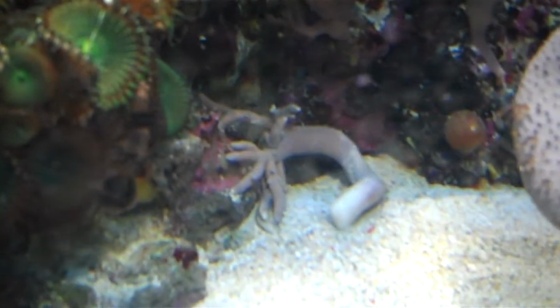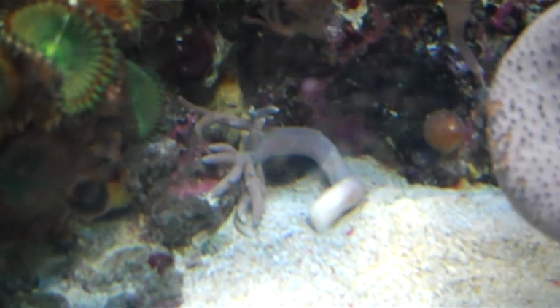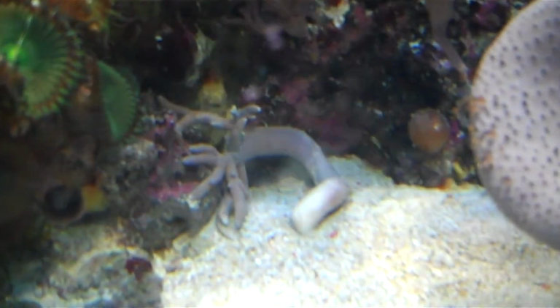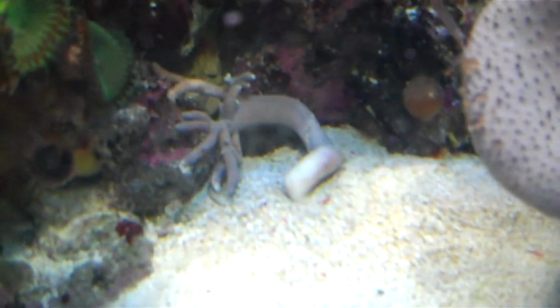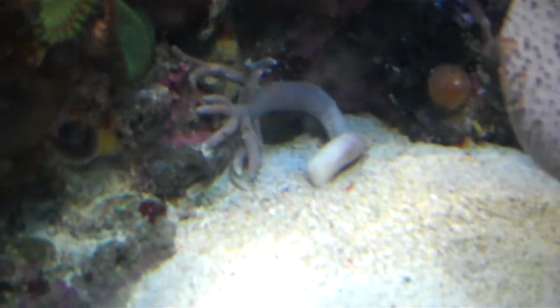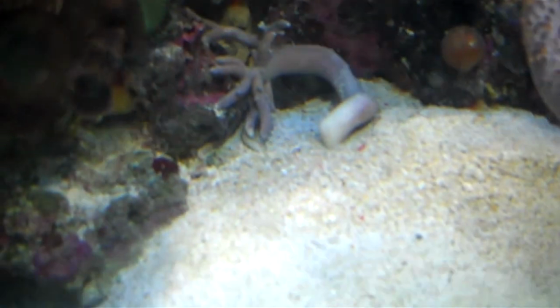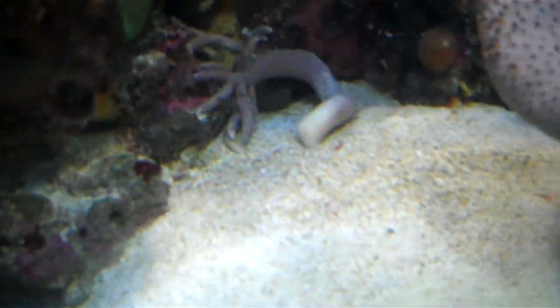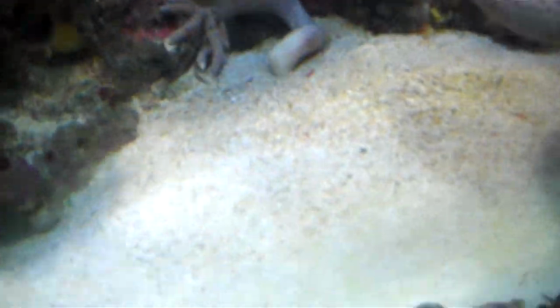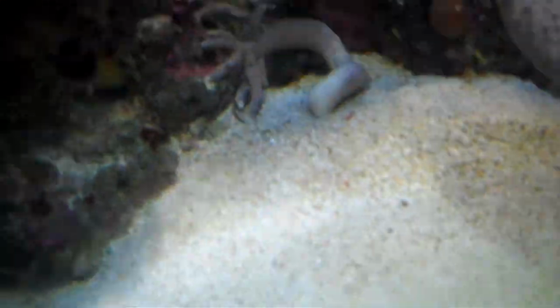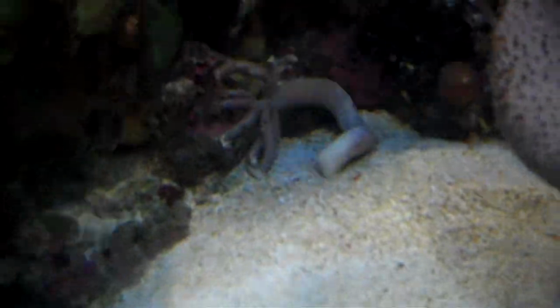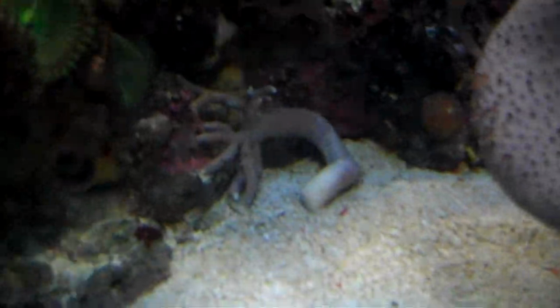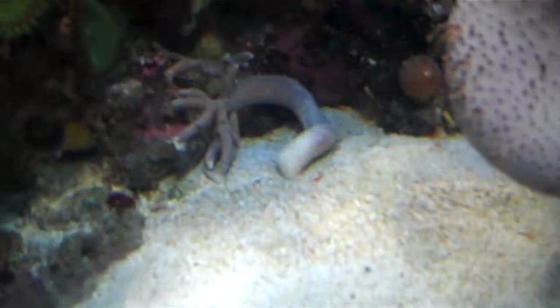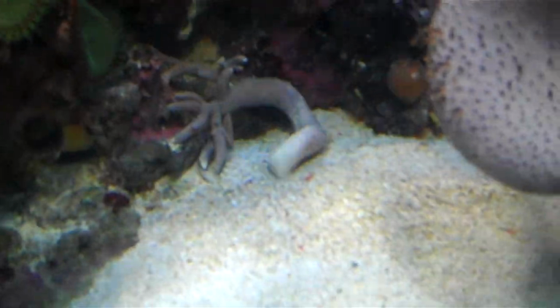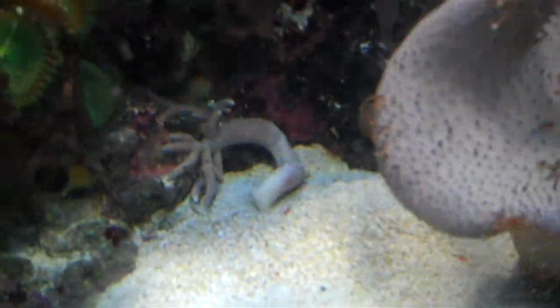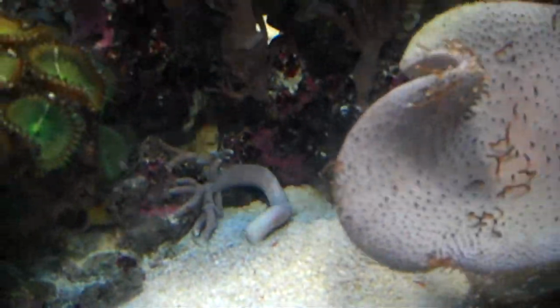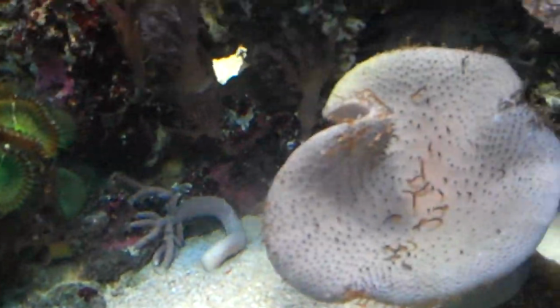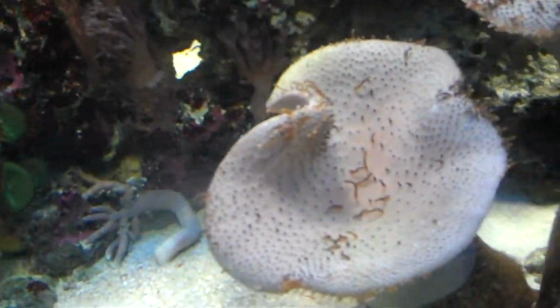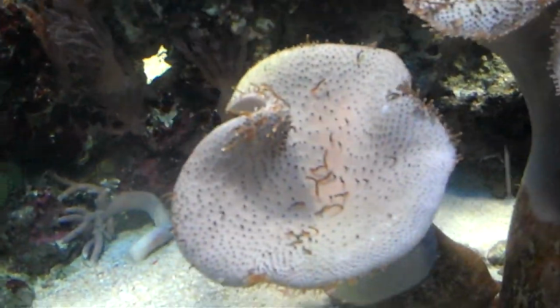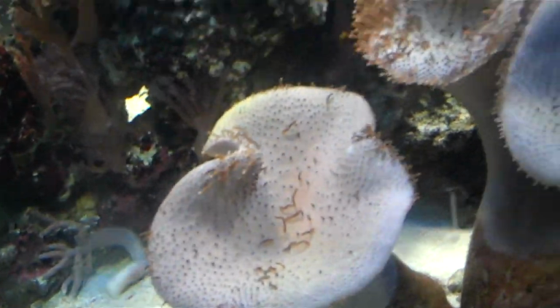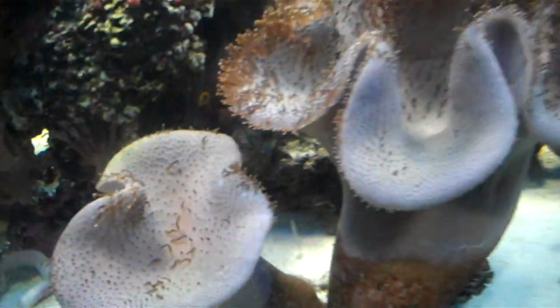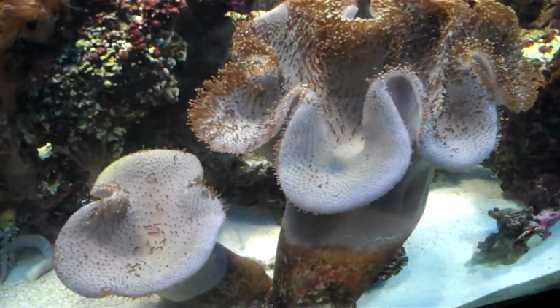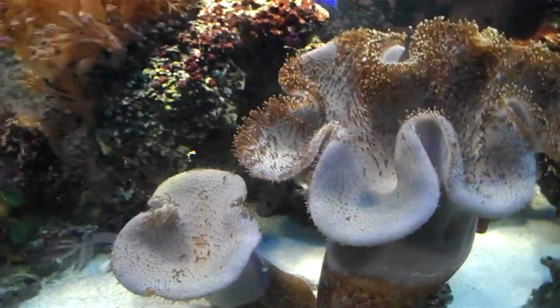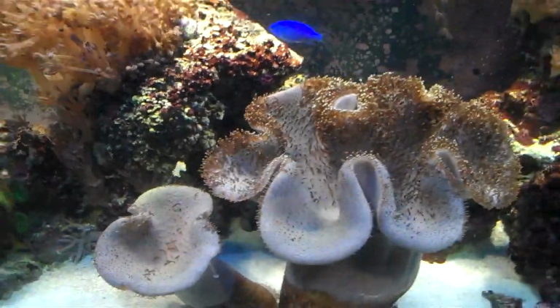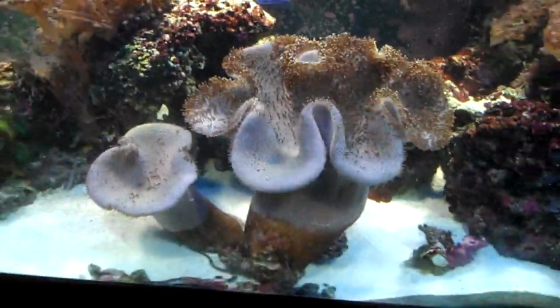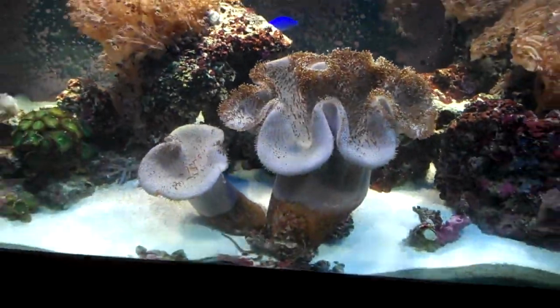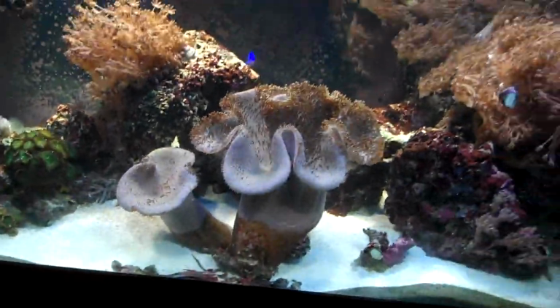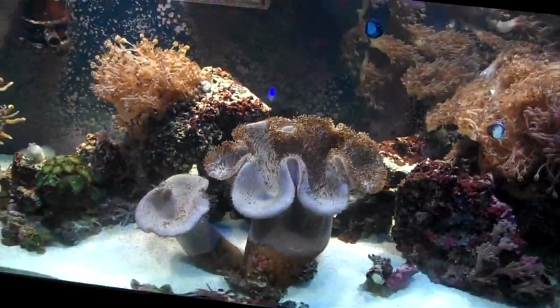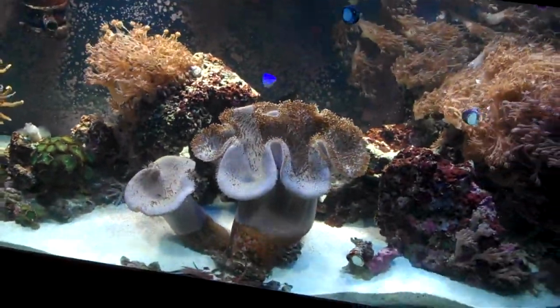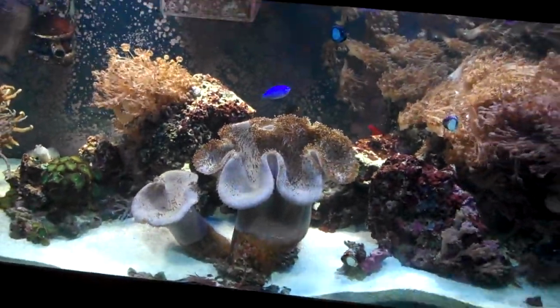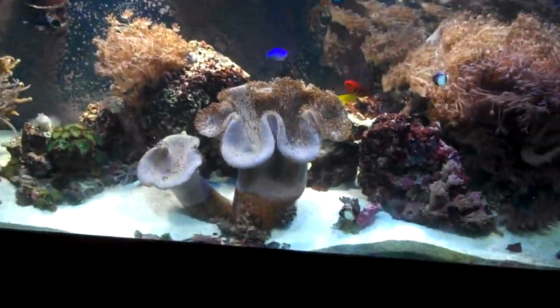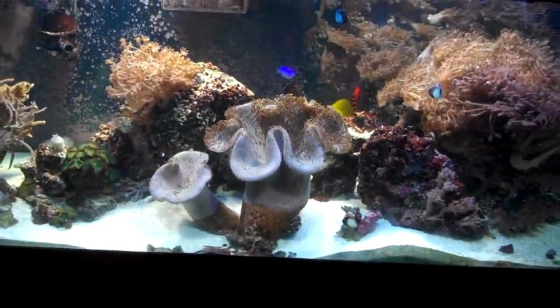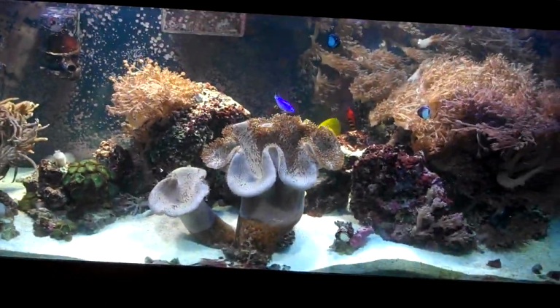A piece of finger leather broke off and planted itself there, so we're getting another little piece growing there. I've got like a whole little thing developing.